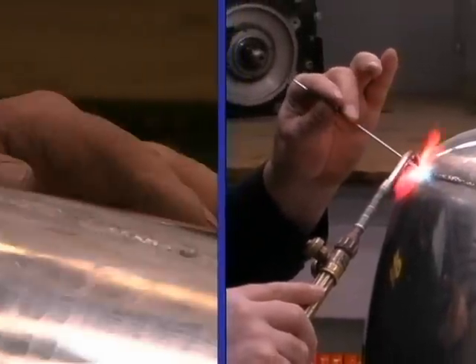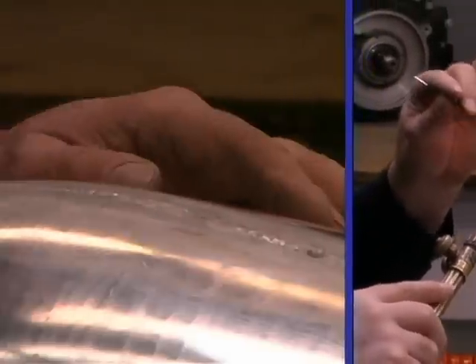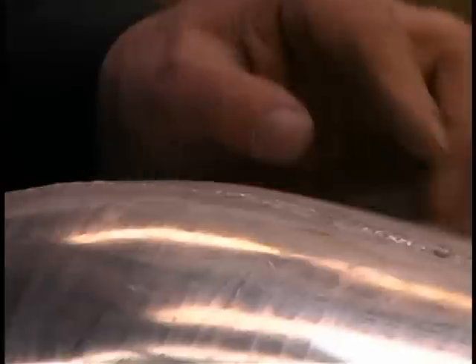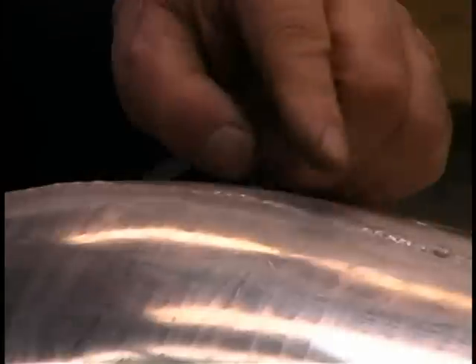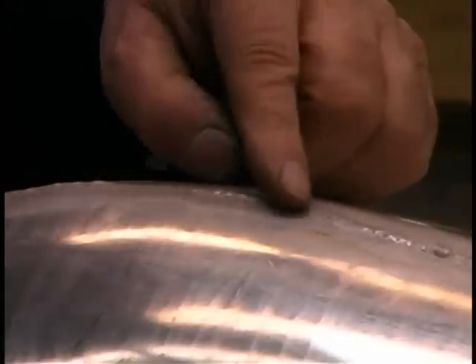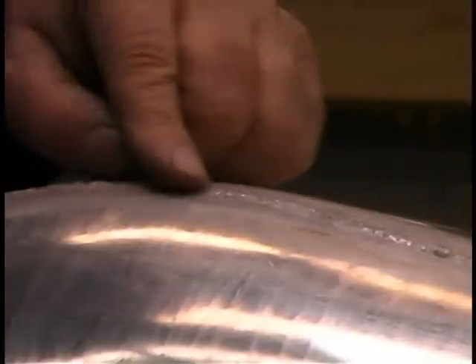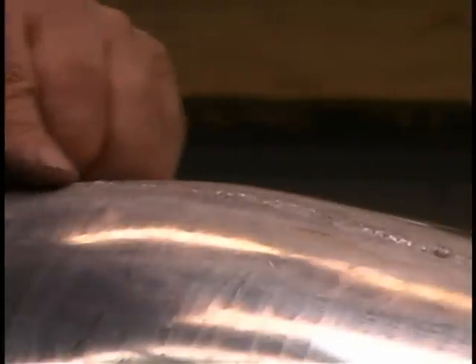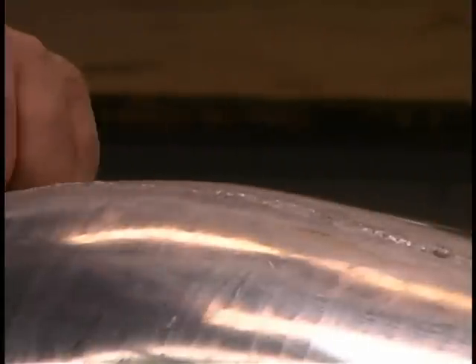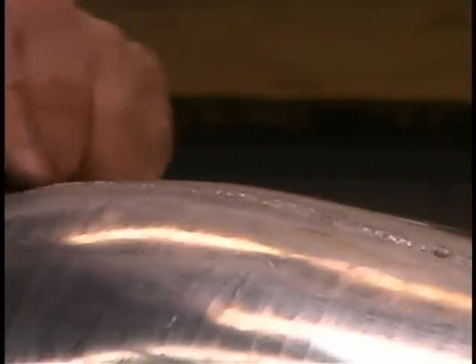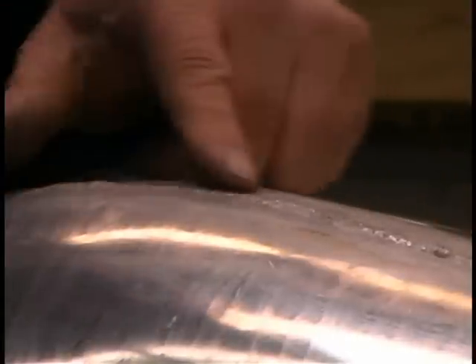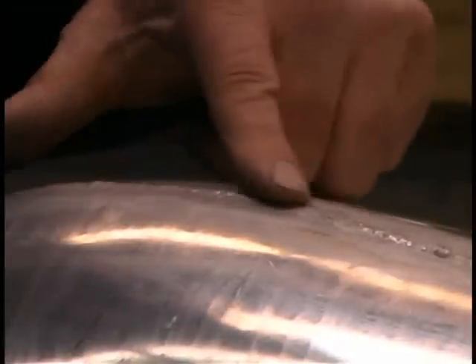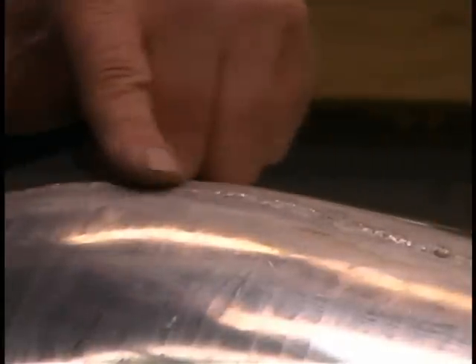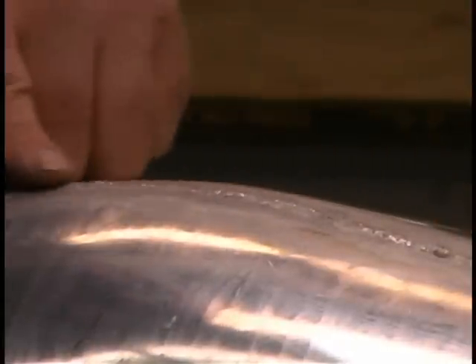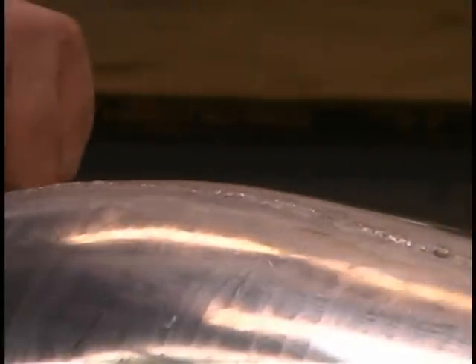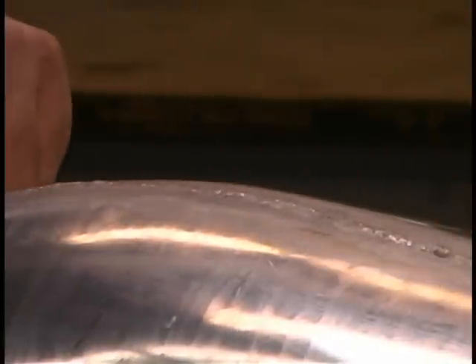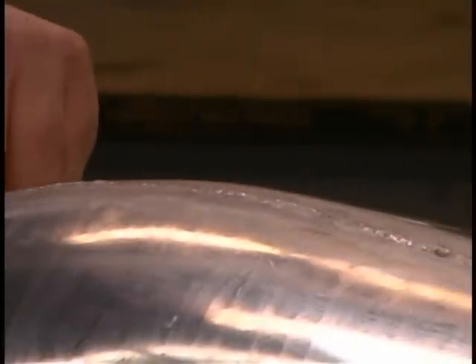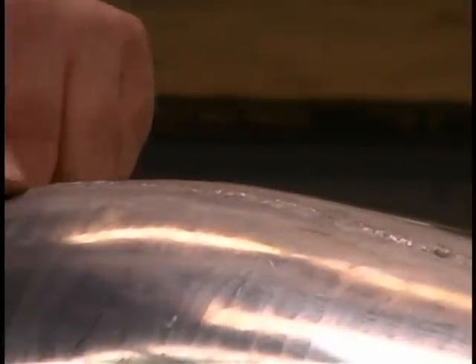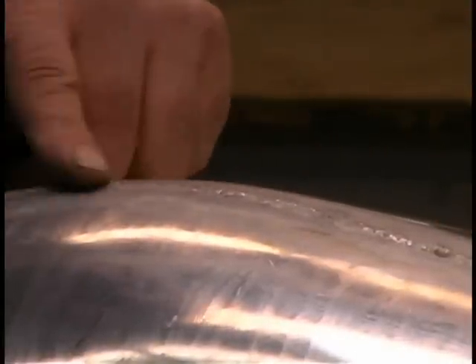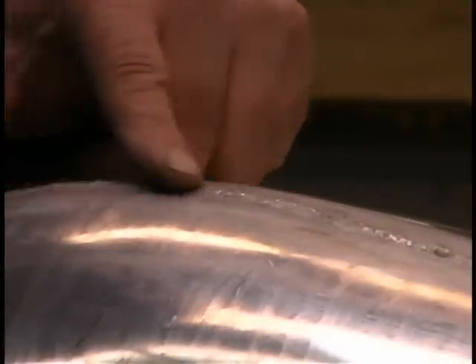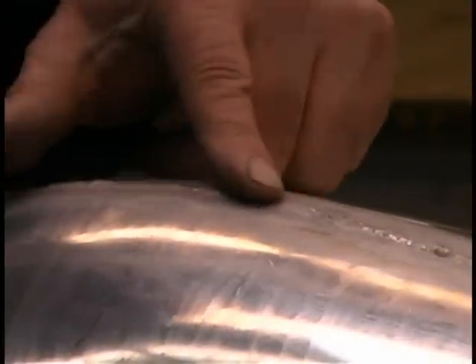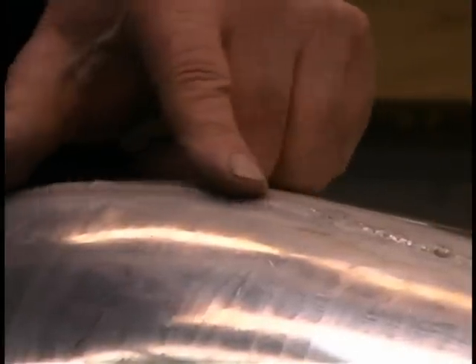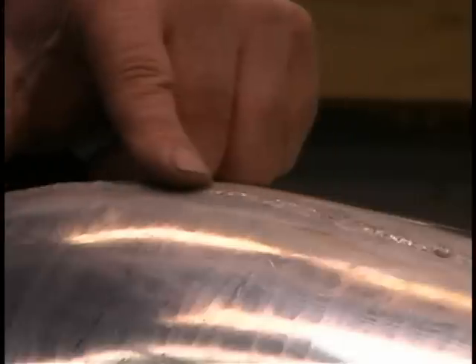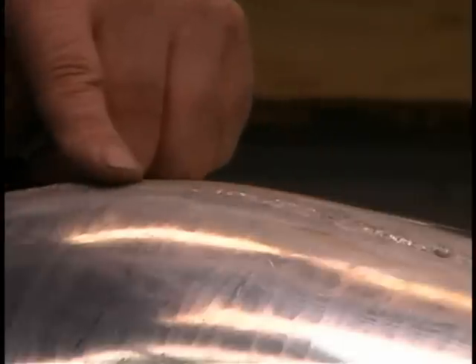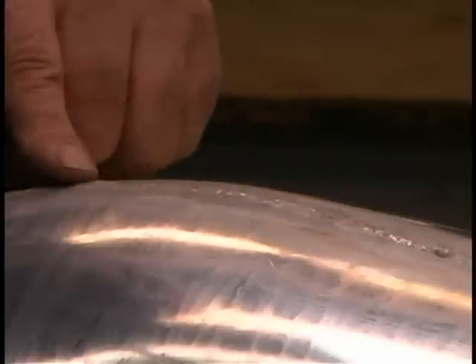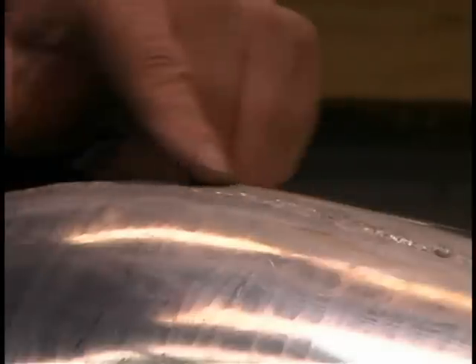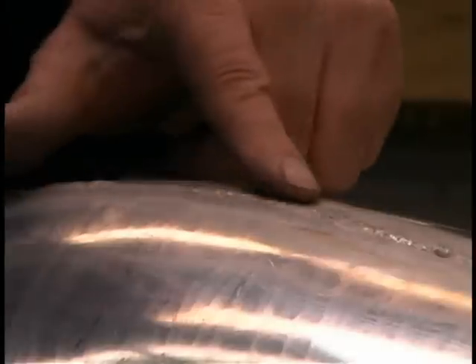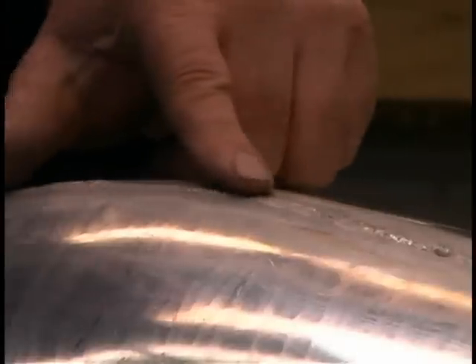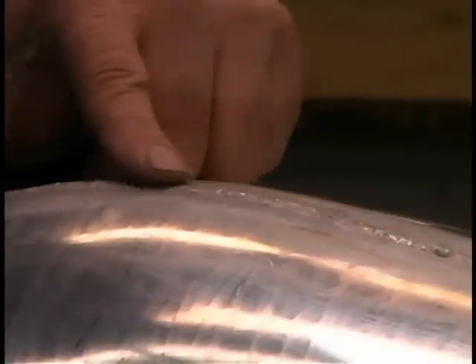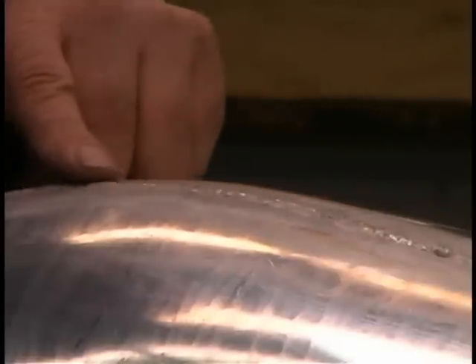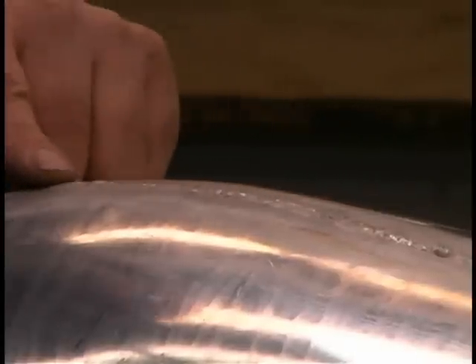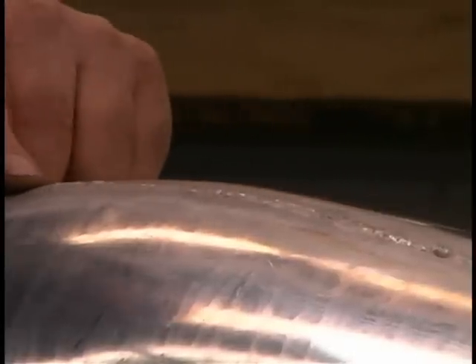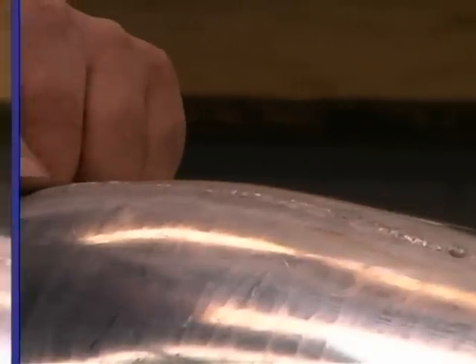Here's our finished weld — you can see it's come out to be fairly uniform. The next step is to use a hammer and dolly to hammer this weld down flat.